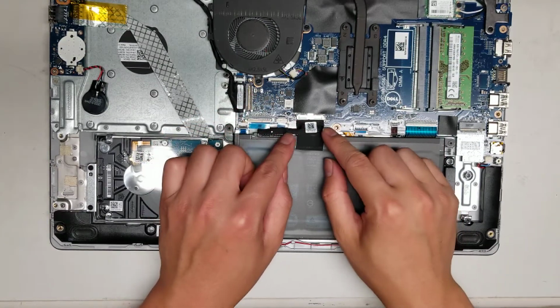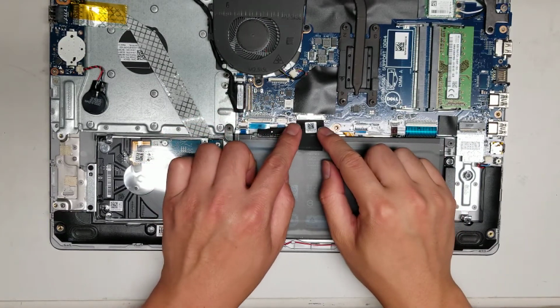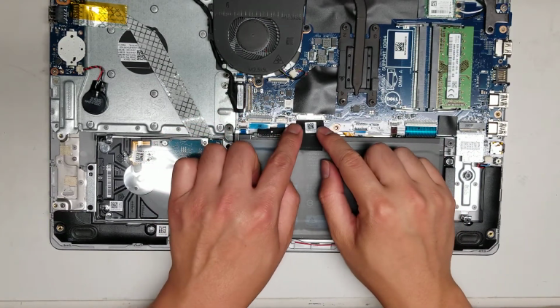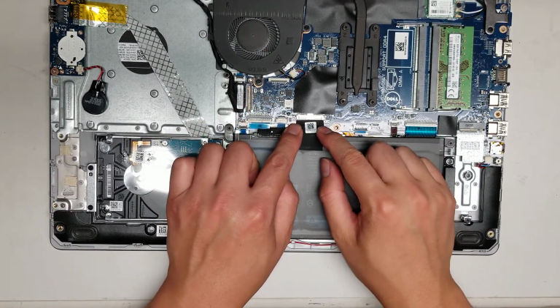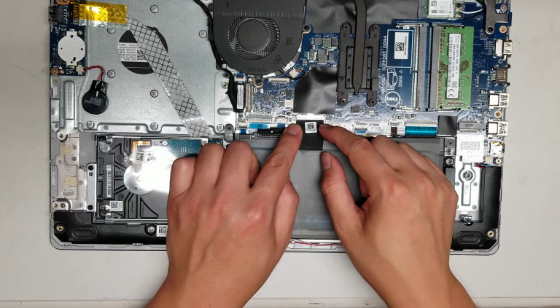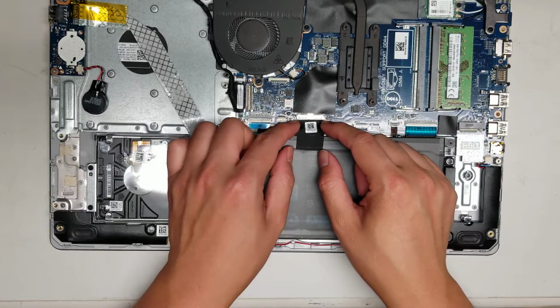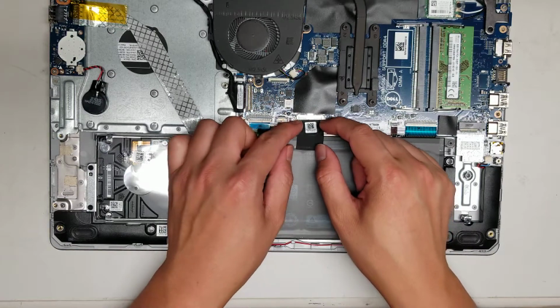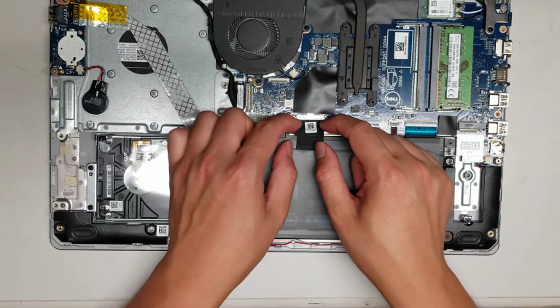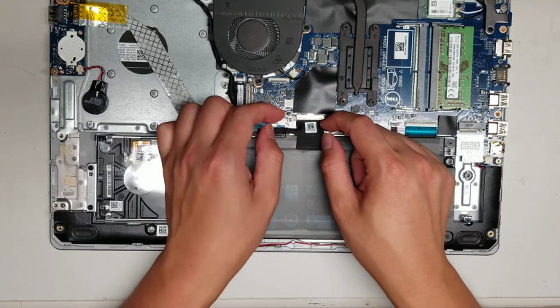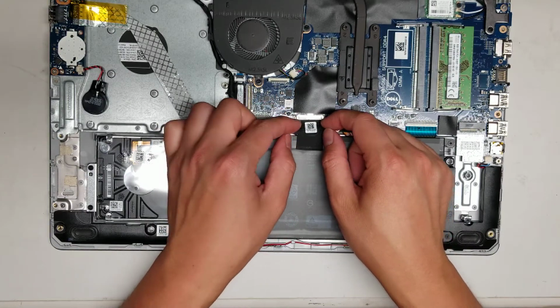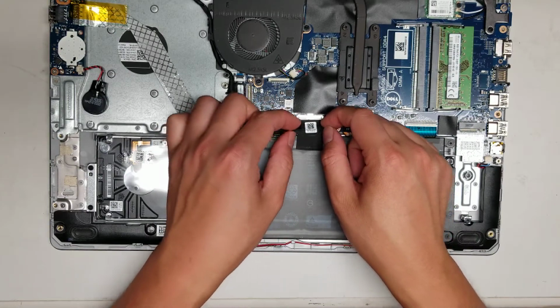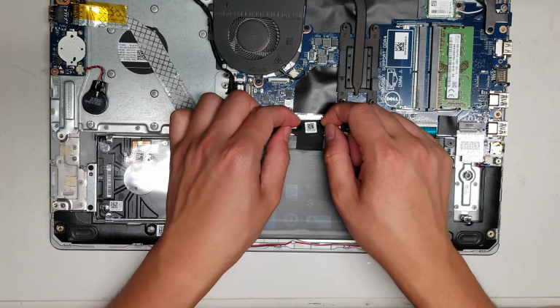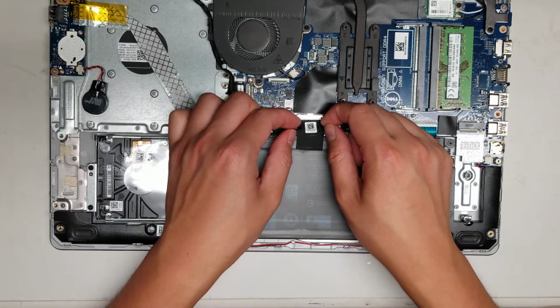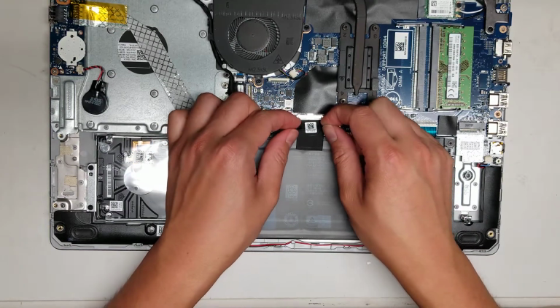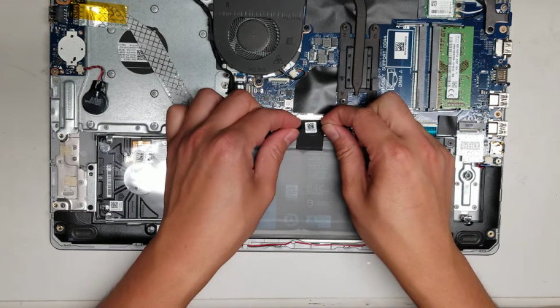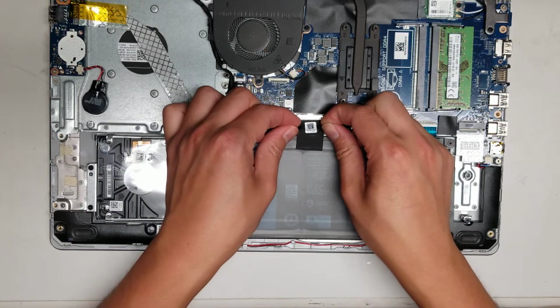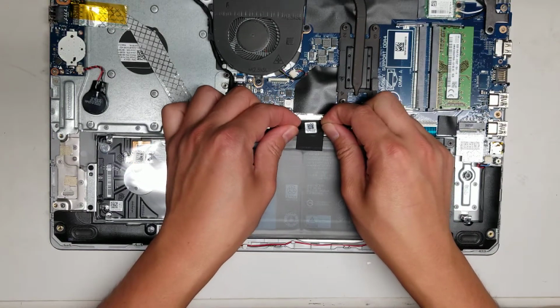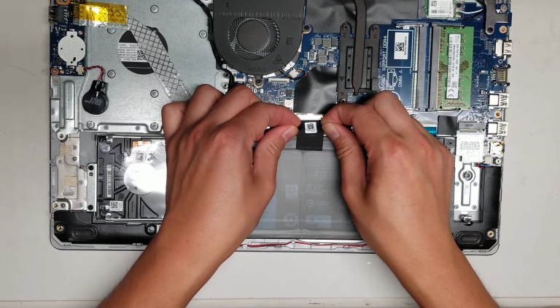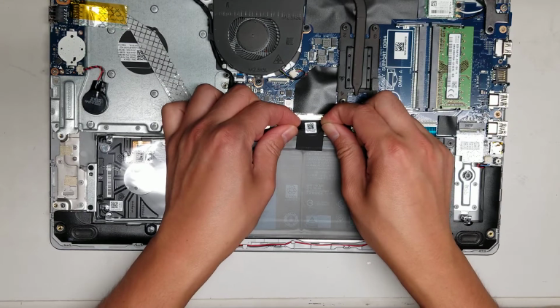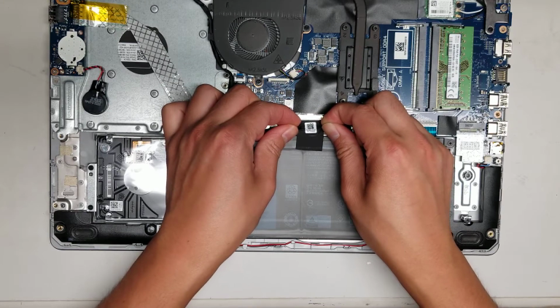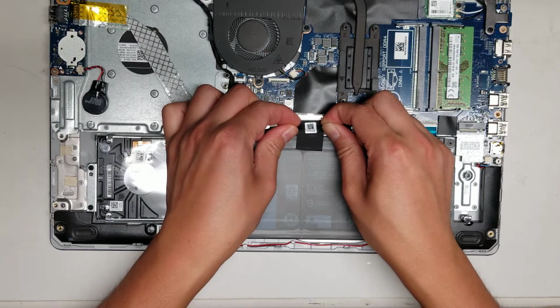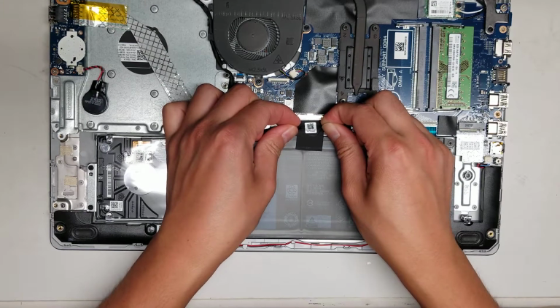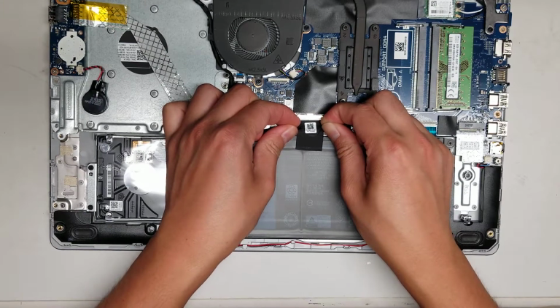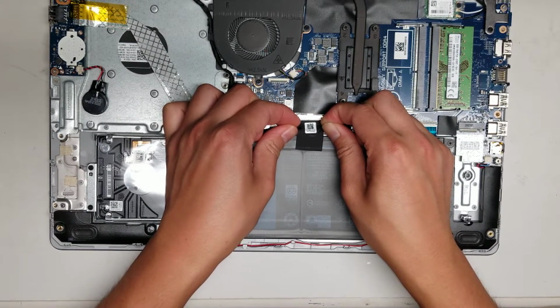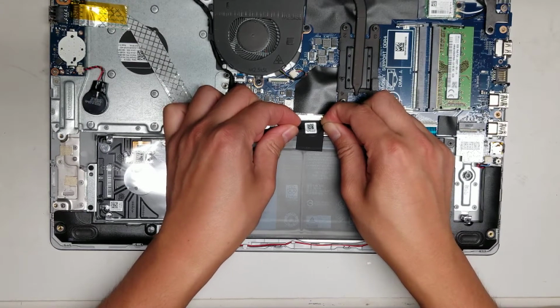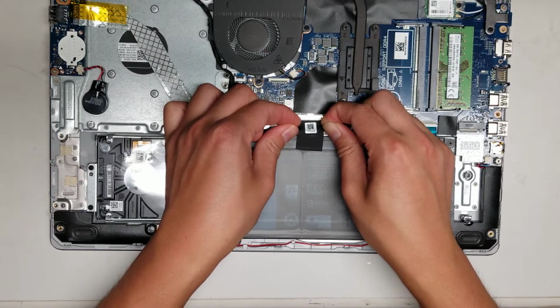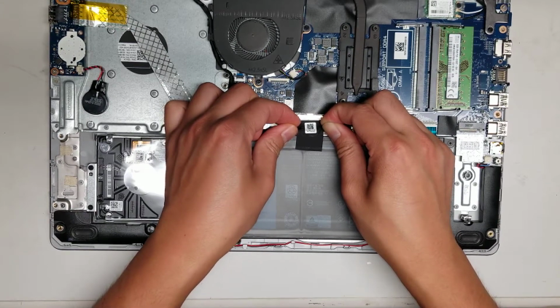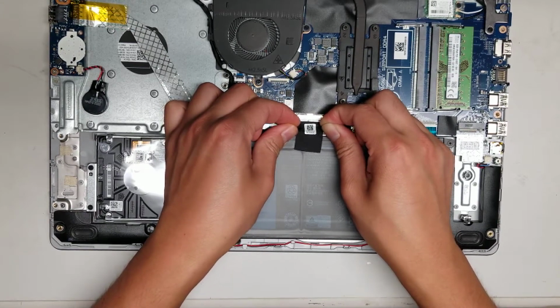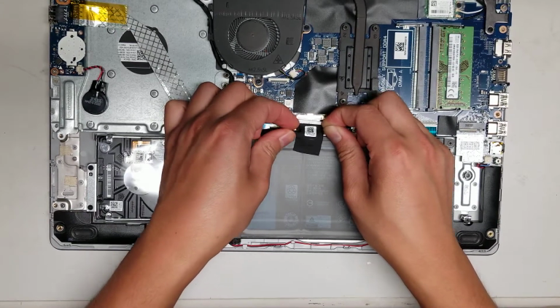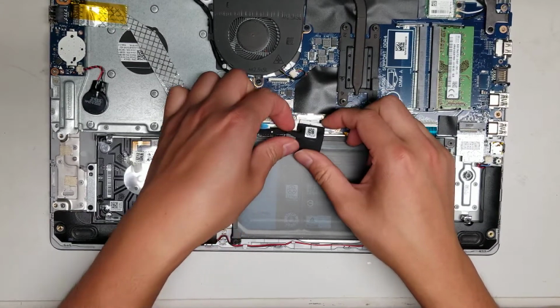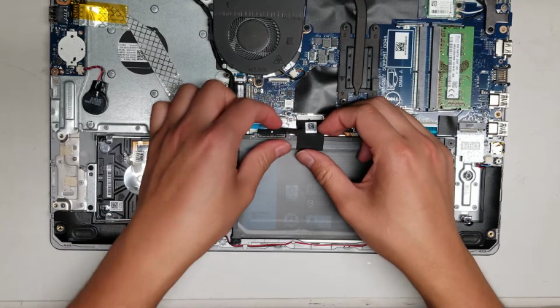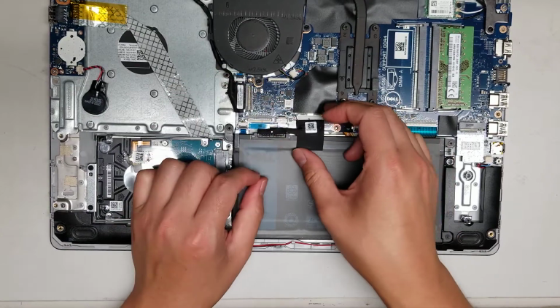And then you'll want to press and hold the power button to drain any power. So what you do here — at the end of the connector — just use your fingernails, and then you can kind of just wiggle it side to side, pulling it out of the connector. So you just slide it out just like that.